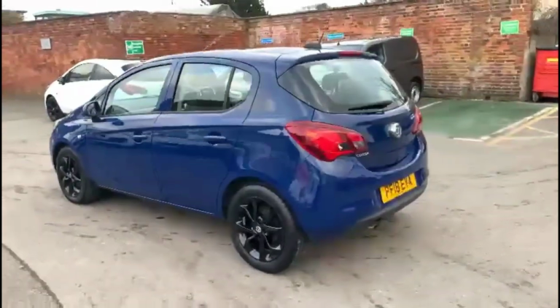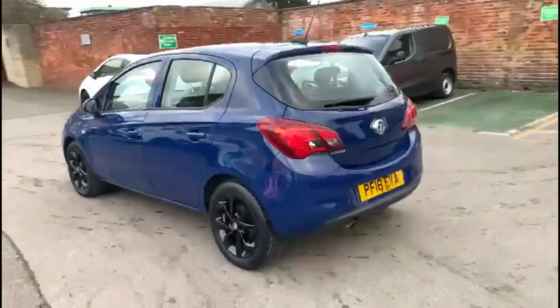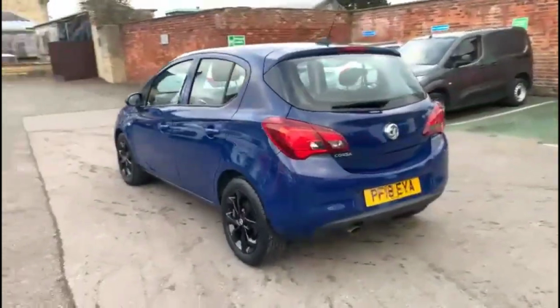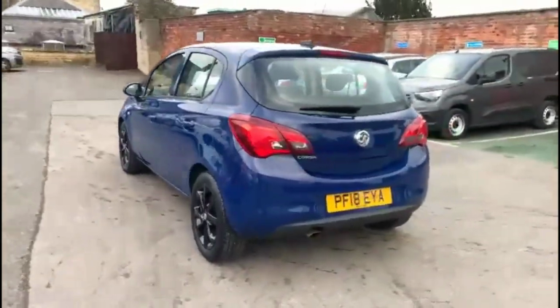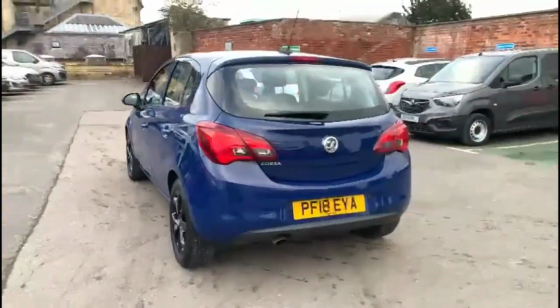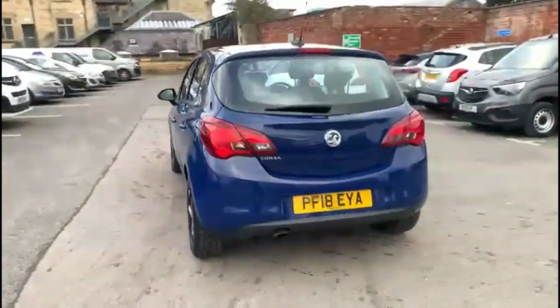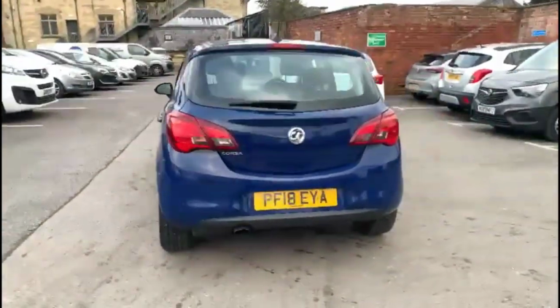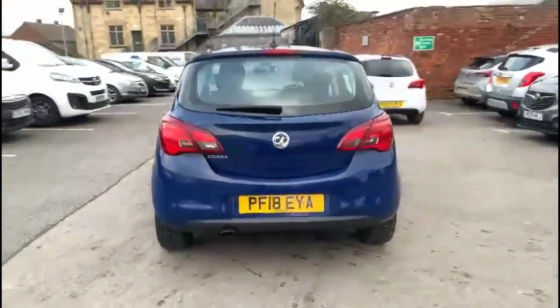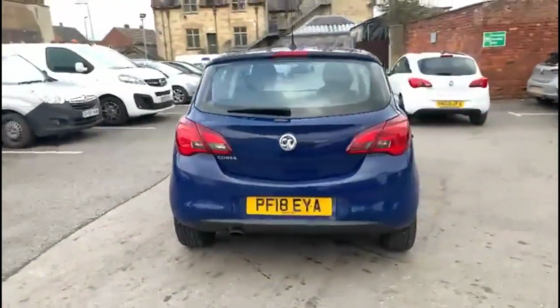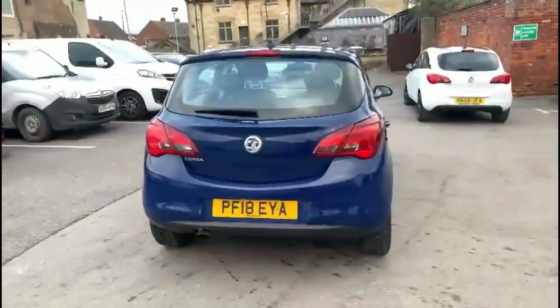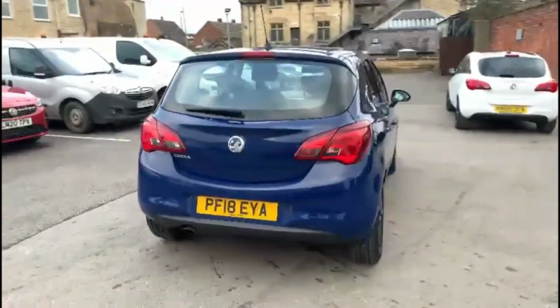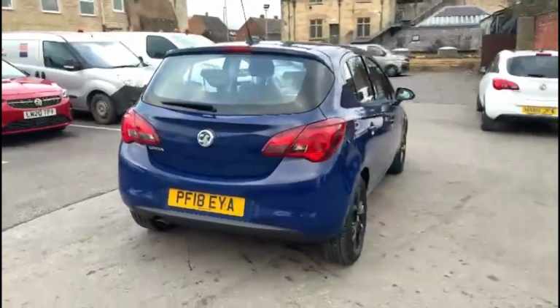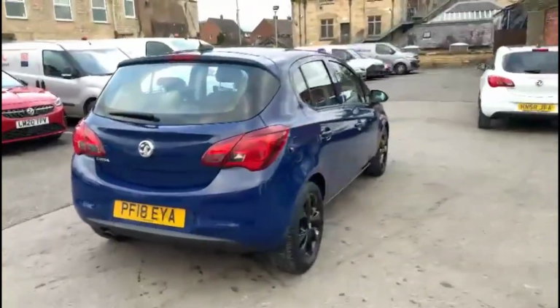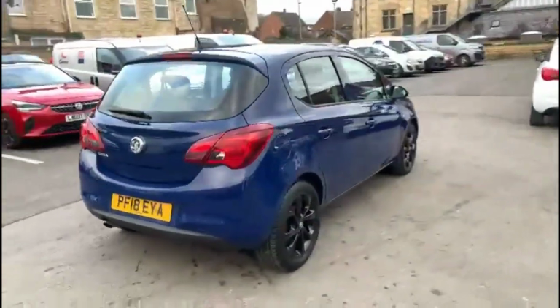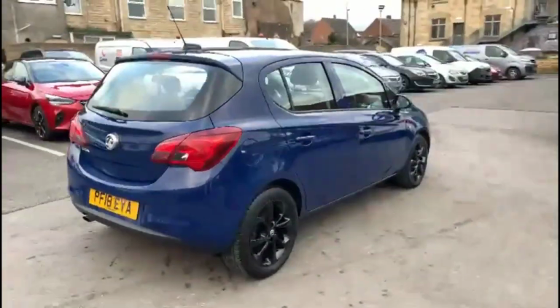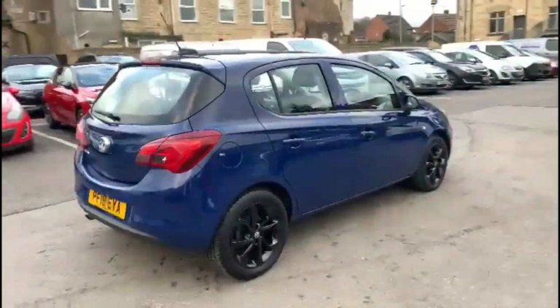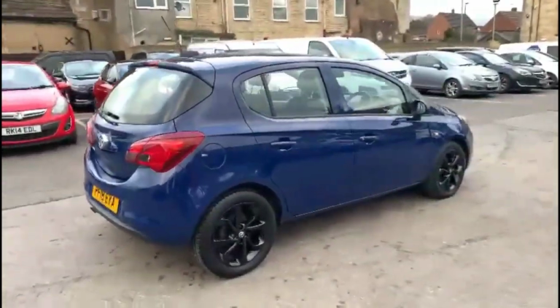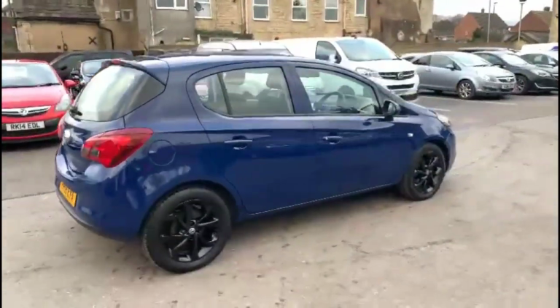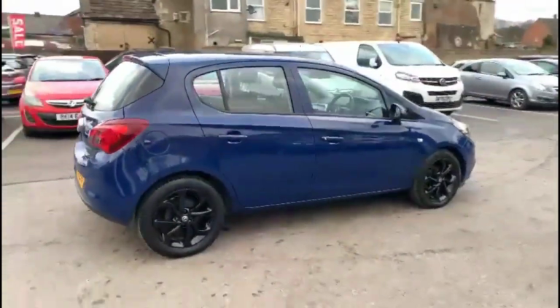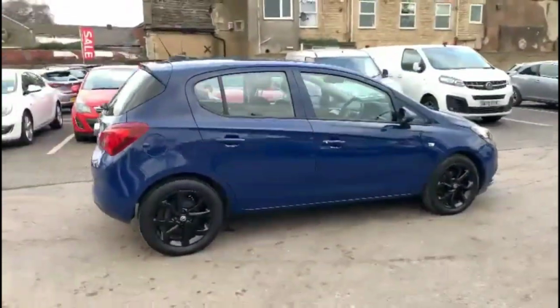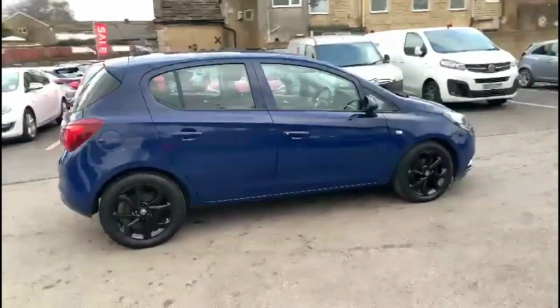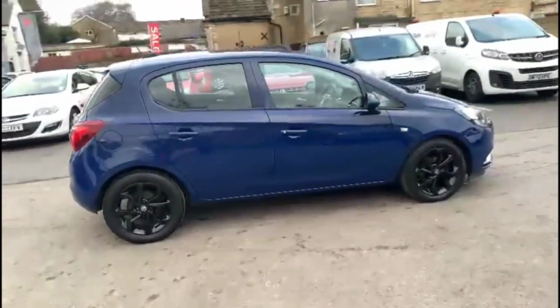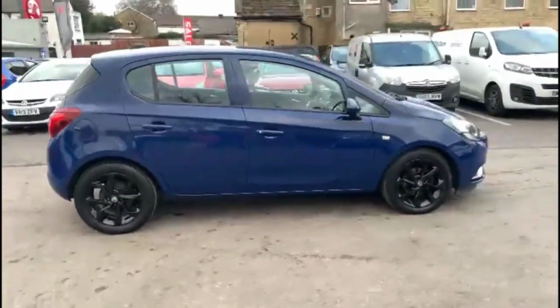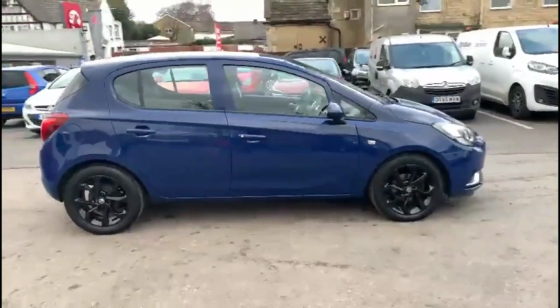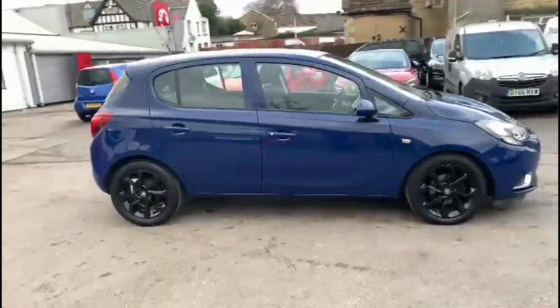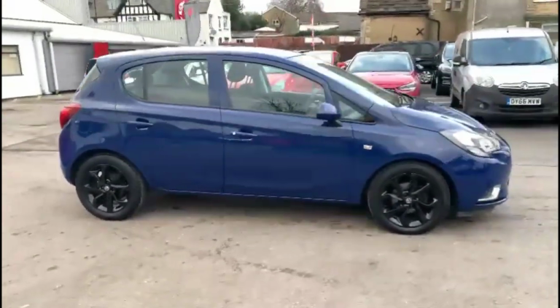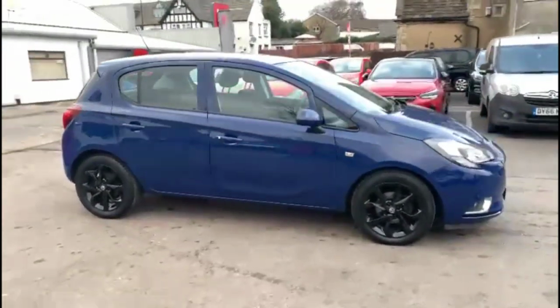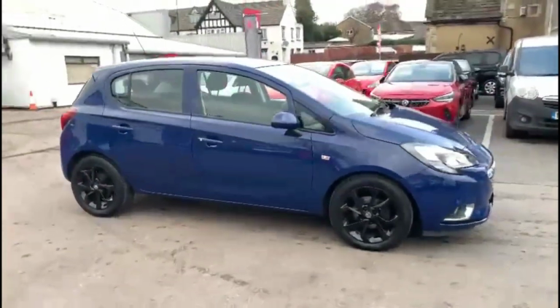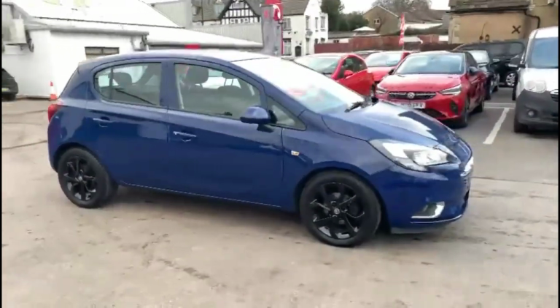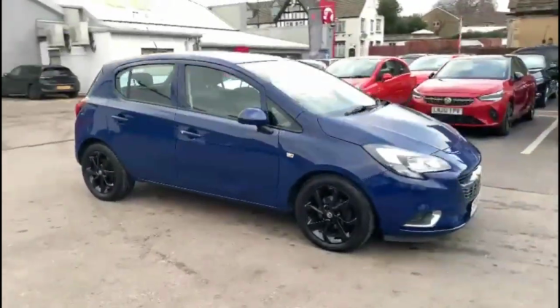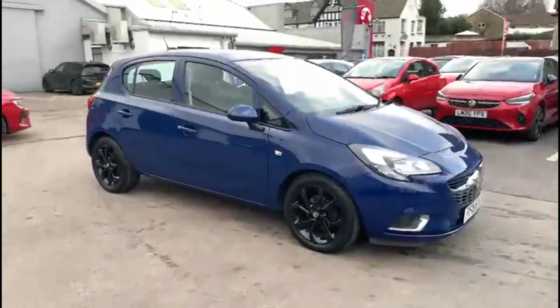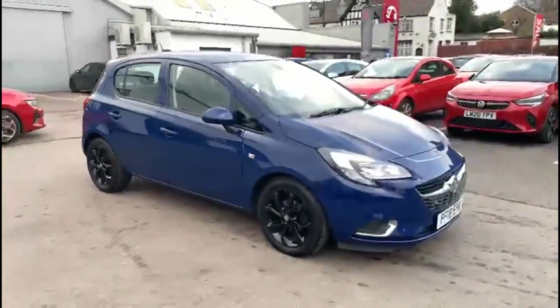It comes with many features including high-level LED brake lights and rear fog lights. Stylish 16-inch alloy wheels, colour-coded door handles and colour-coded mirrors, plus LED daytime running lights.